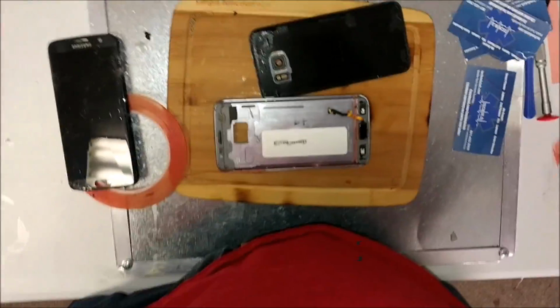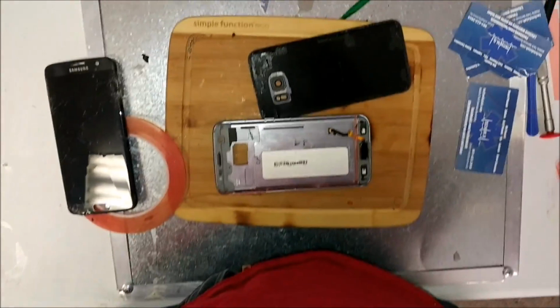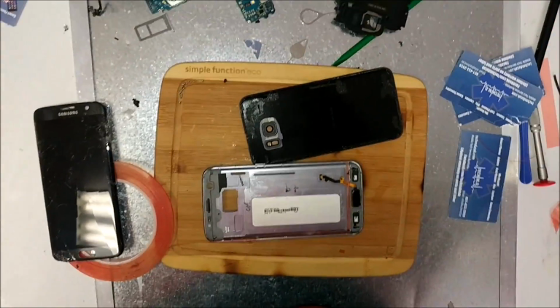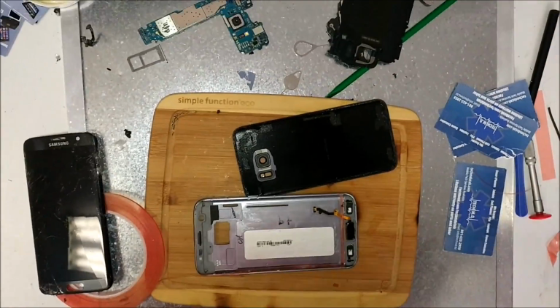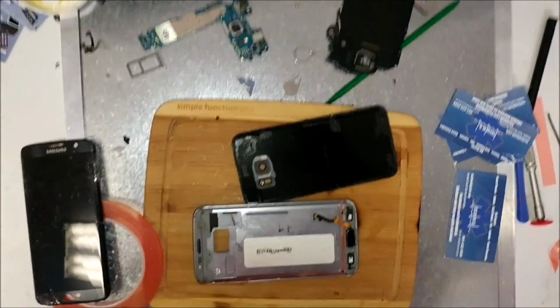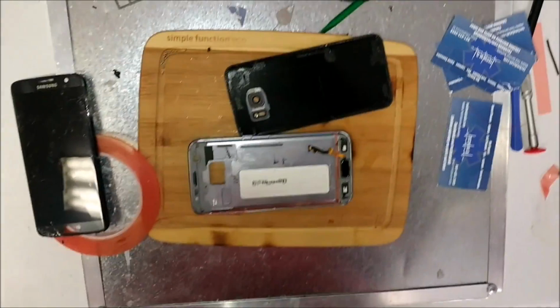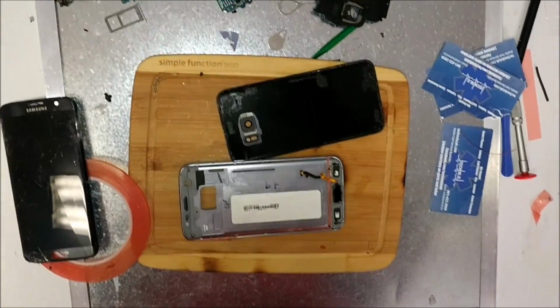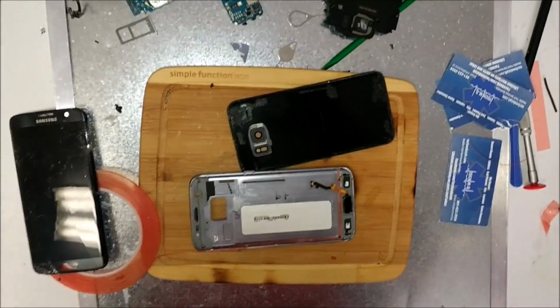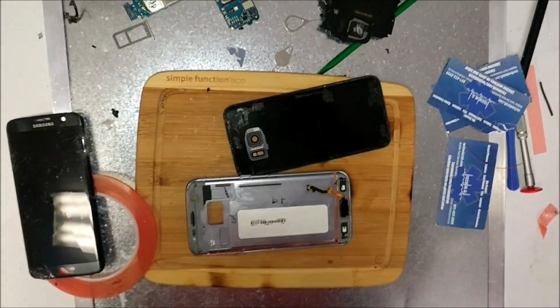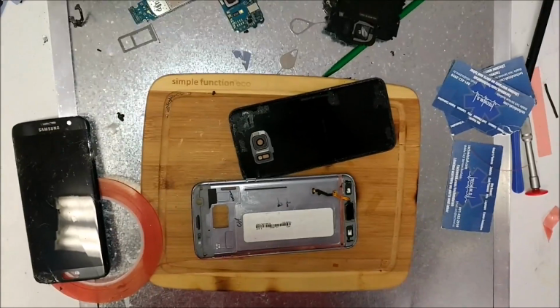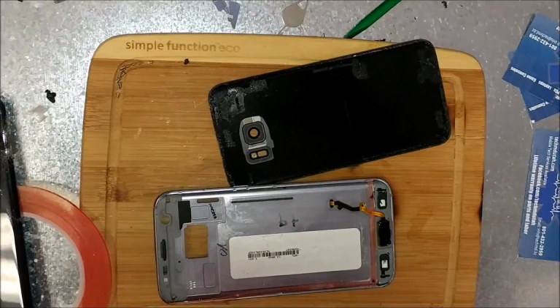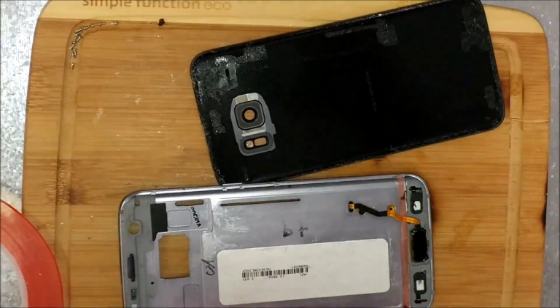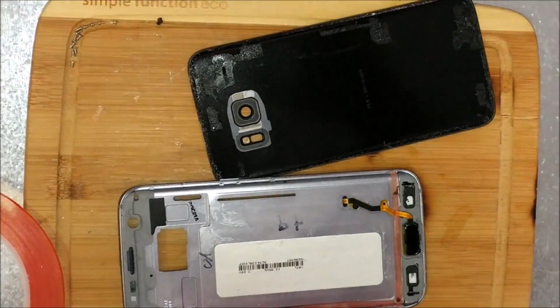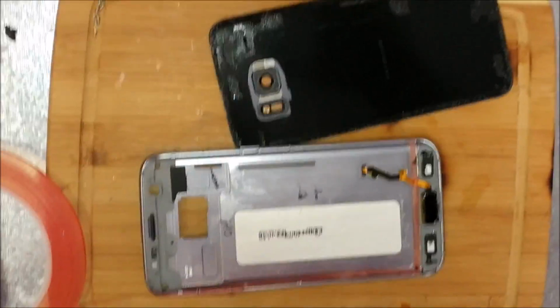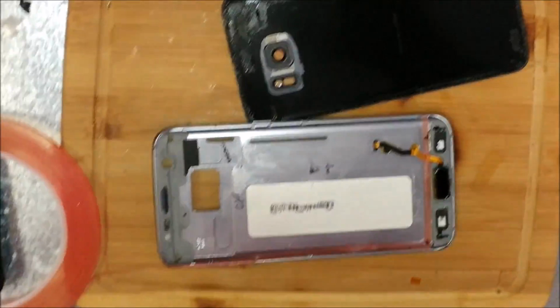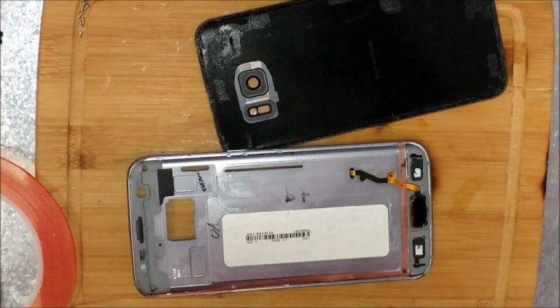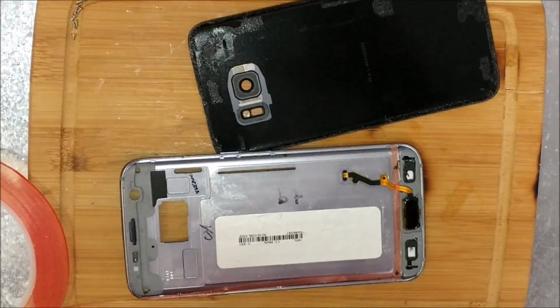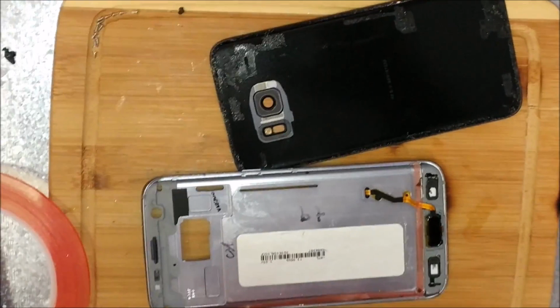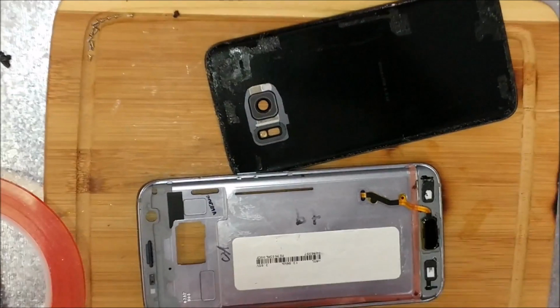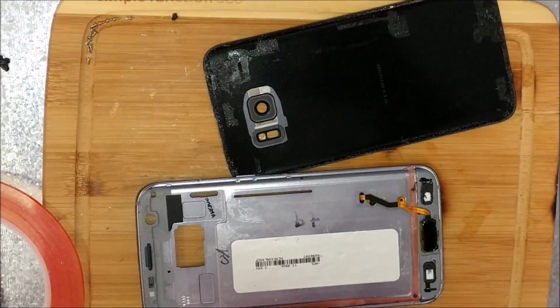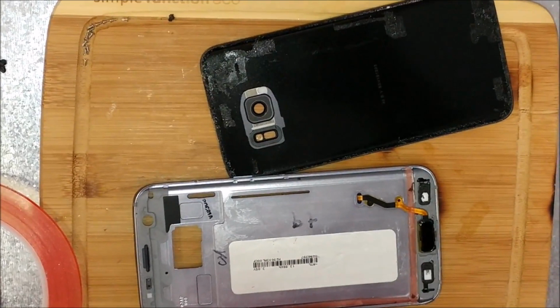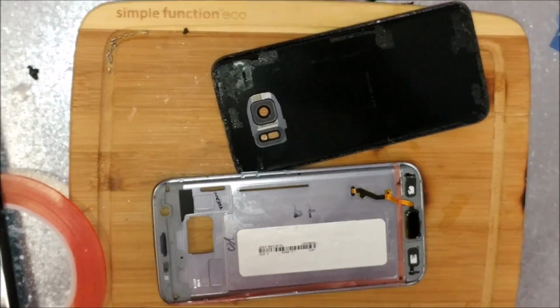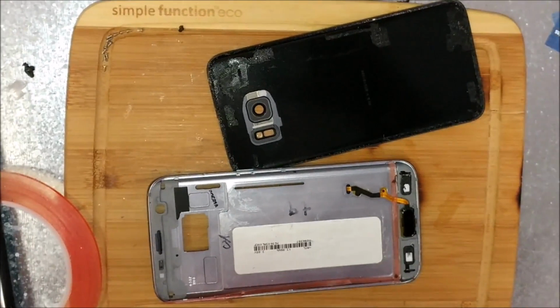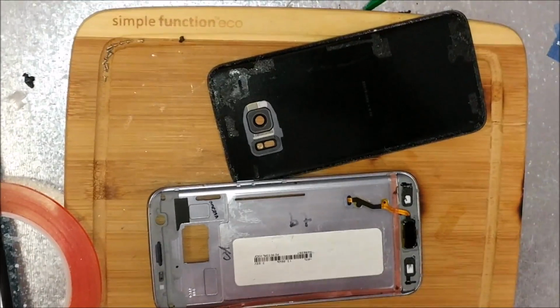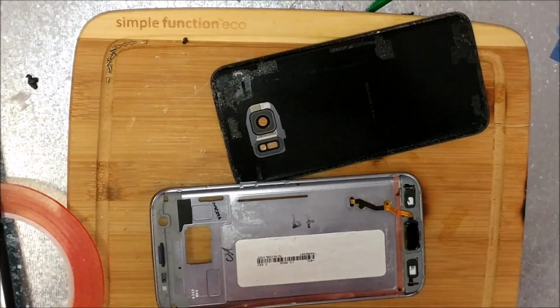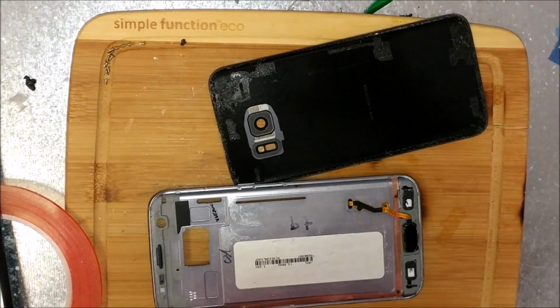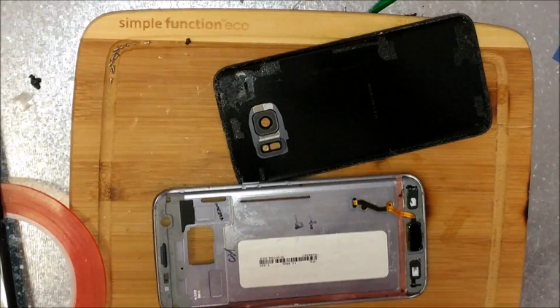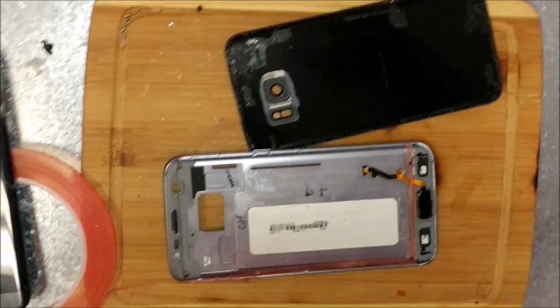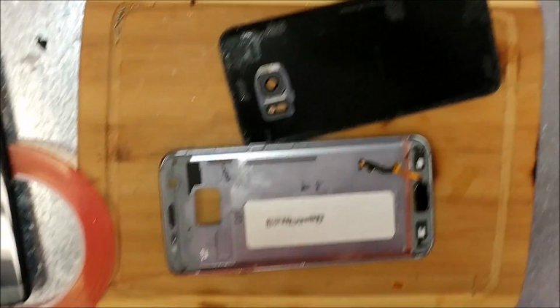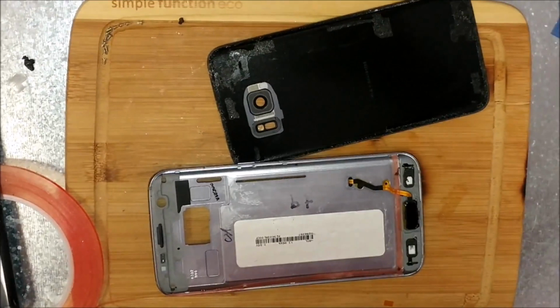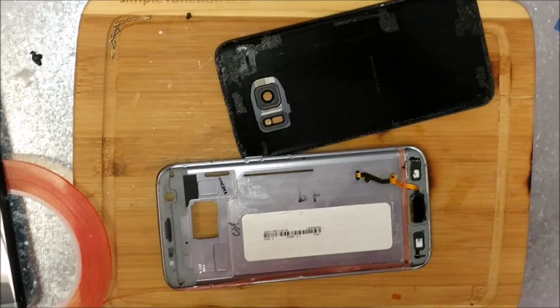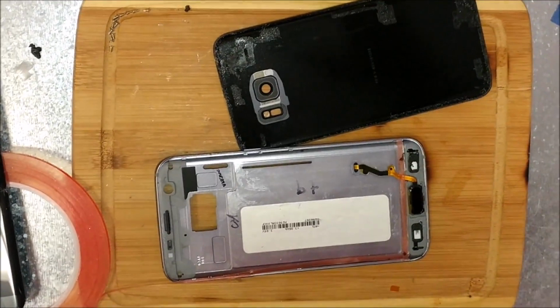Okay, so we're going to finish the rest of this Galaxy S7. I actually had to leave for a little bit, a couple days. I haven't been able to do this — it's just been so crazy busy.